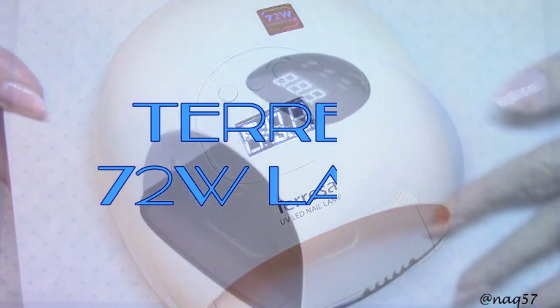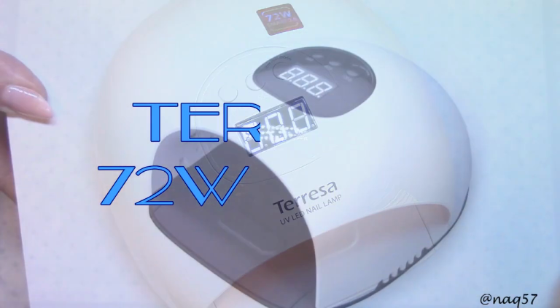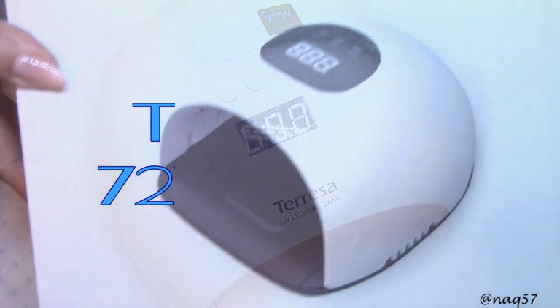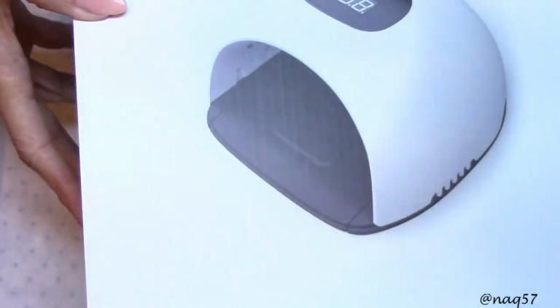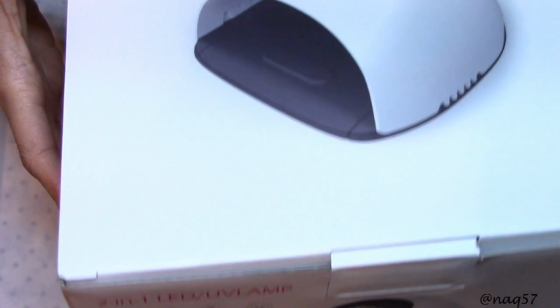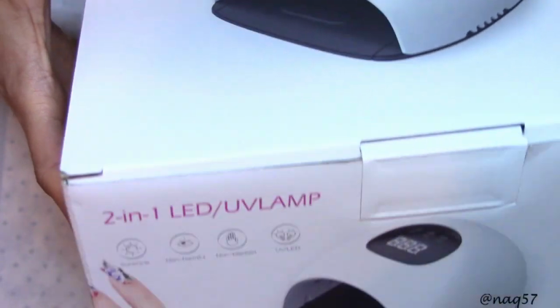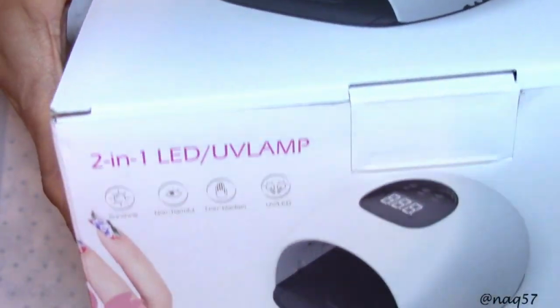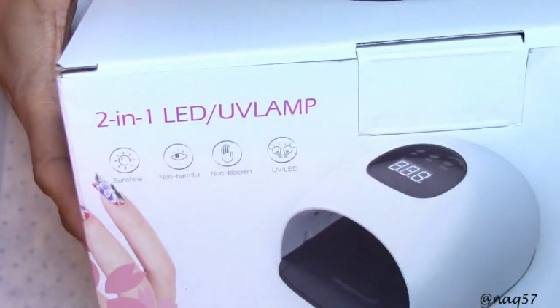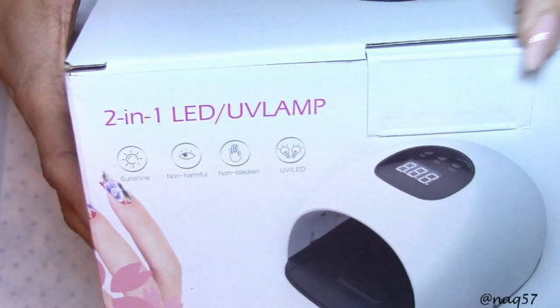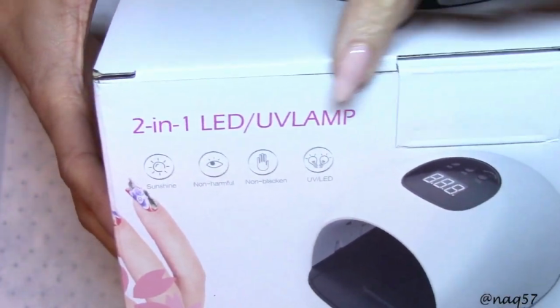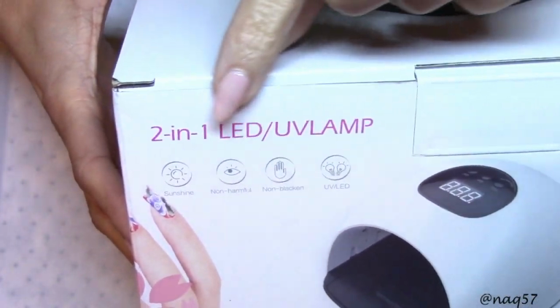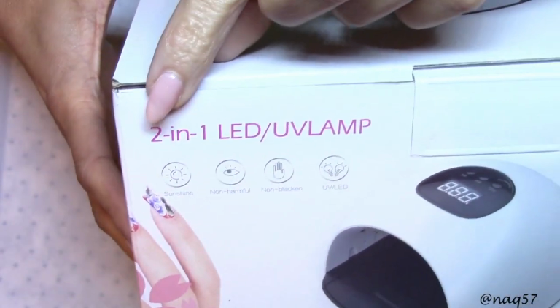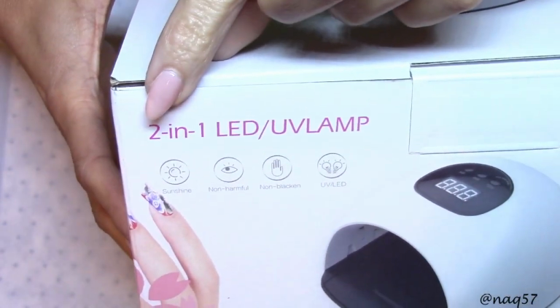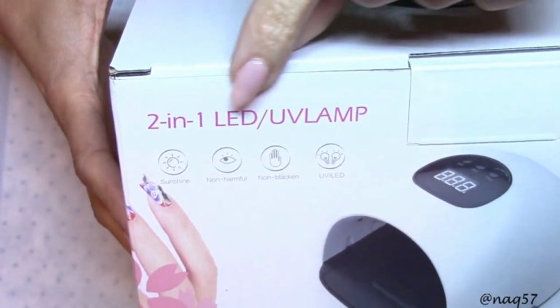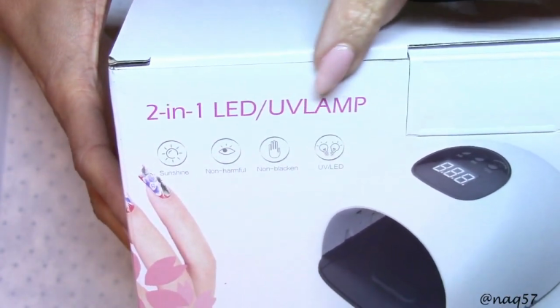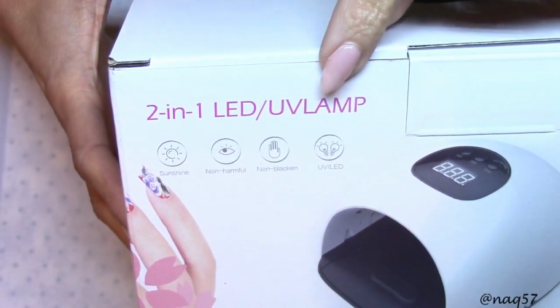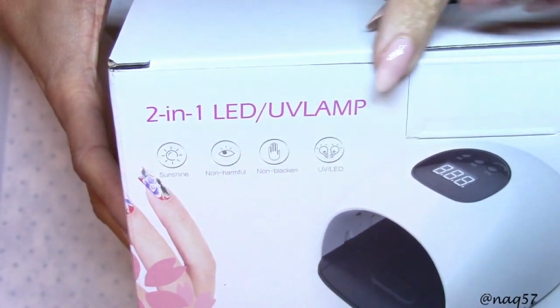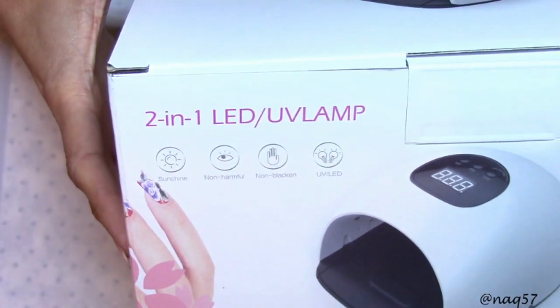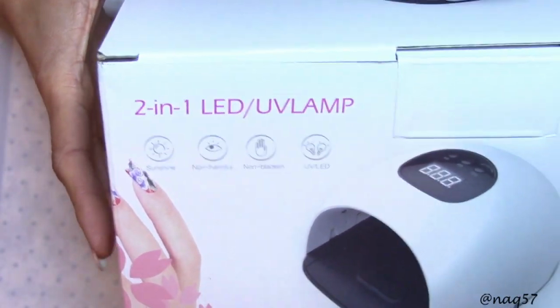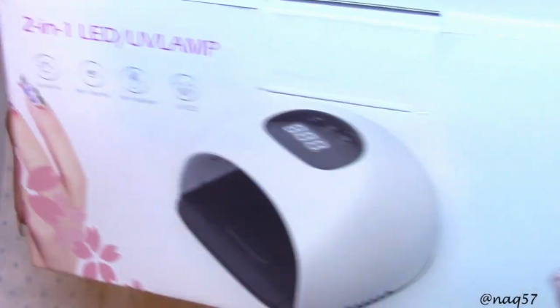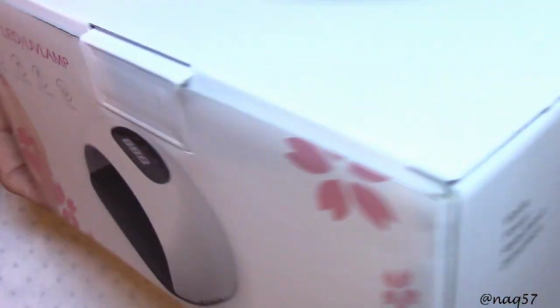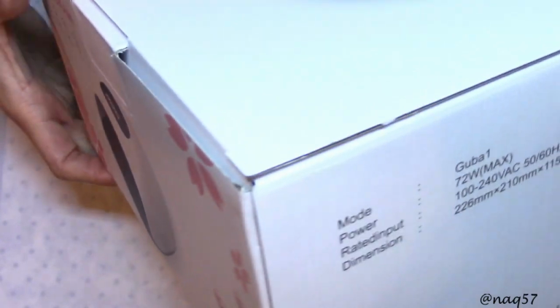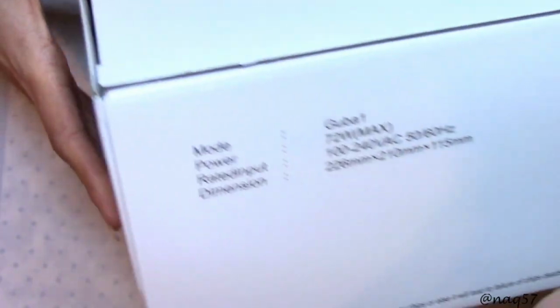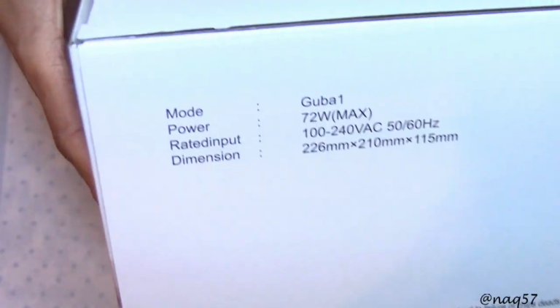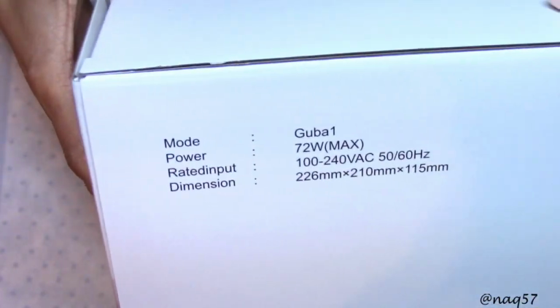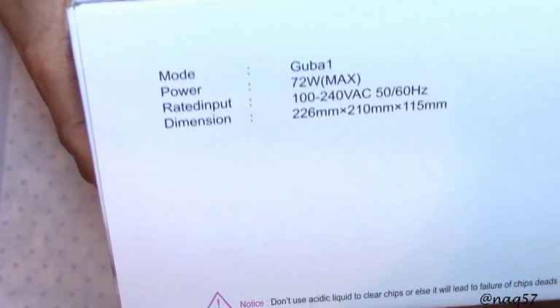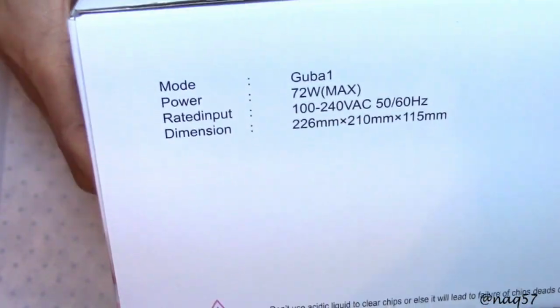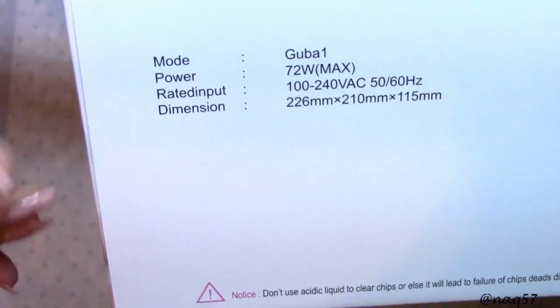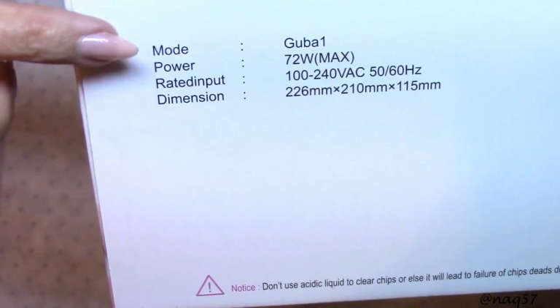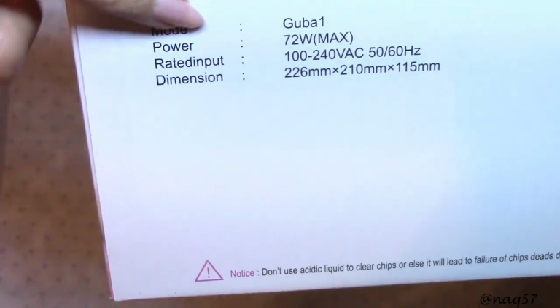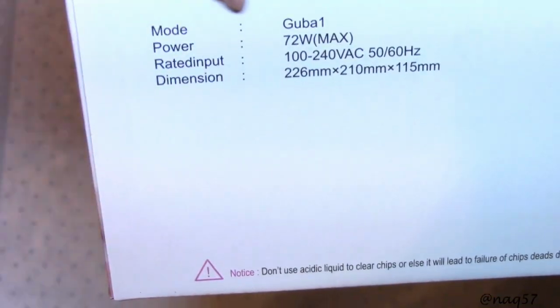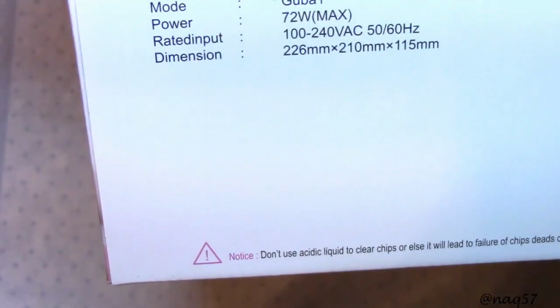Hello everybody, this is Nora with NAQ 57 and I'm here to do an unboxing and a review of this Parisa 2-in-1 LED/UV 72 watt lamp.